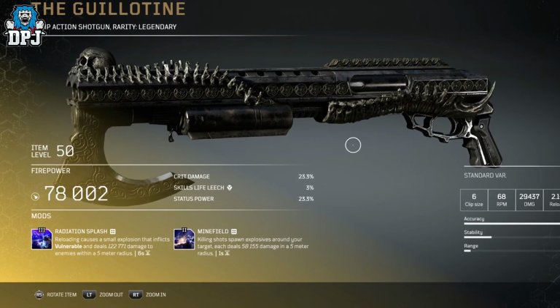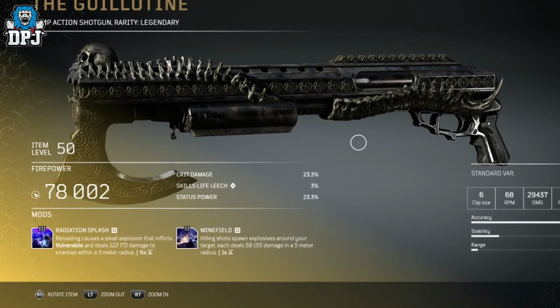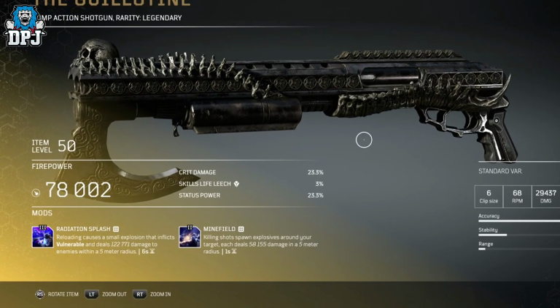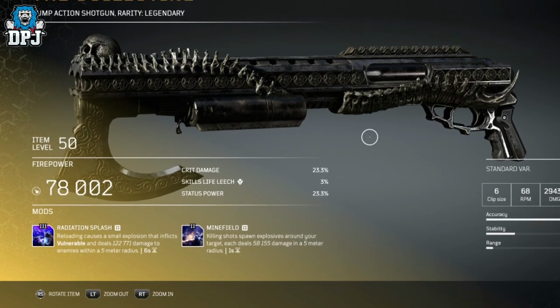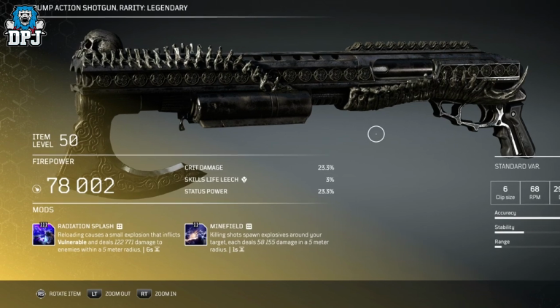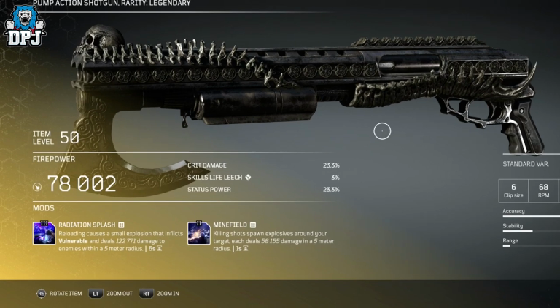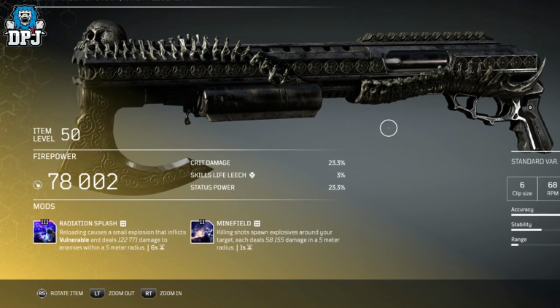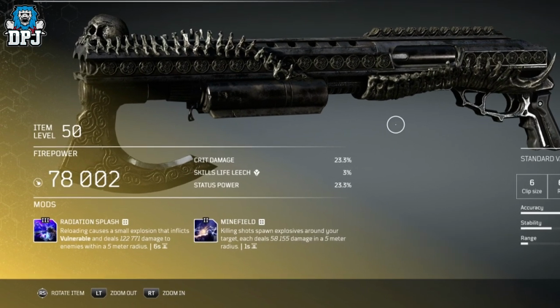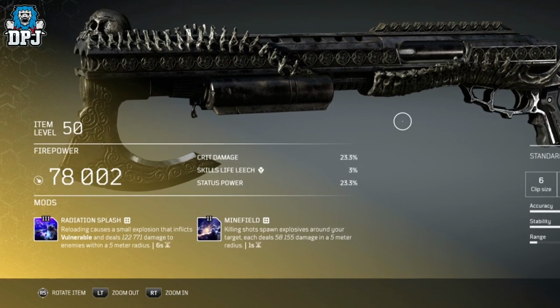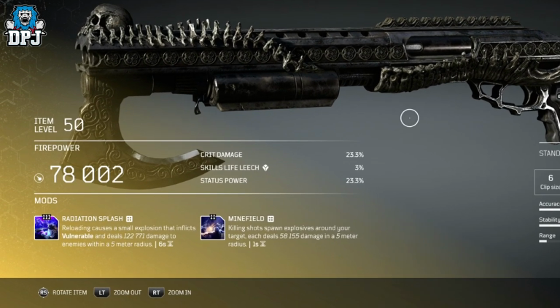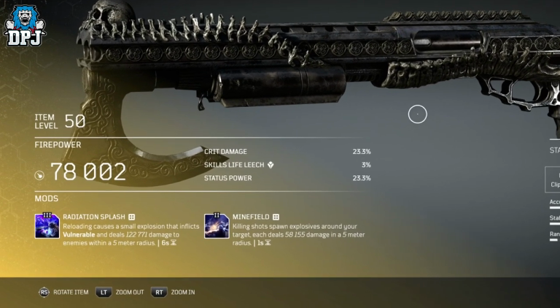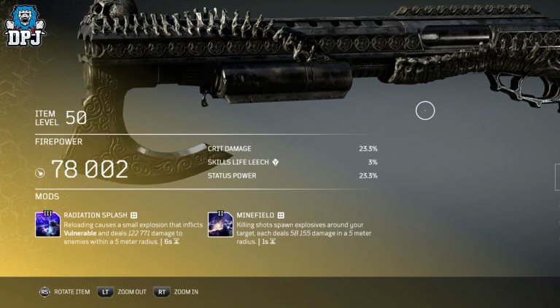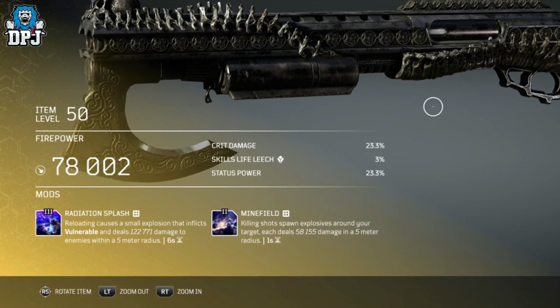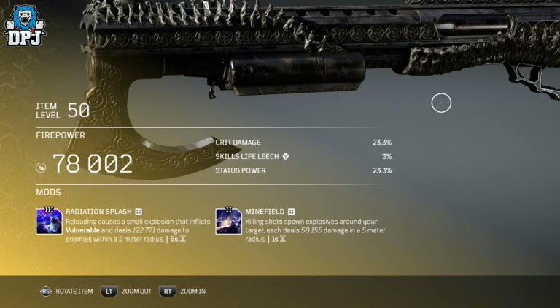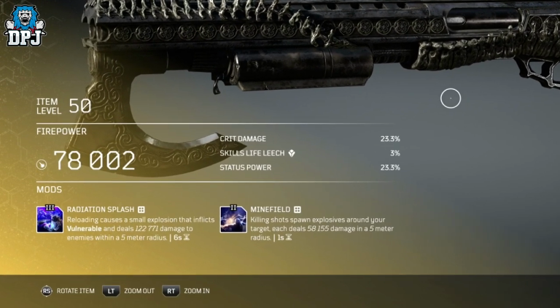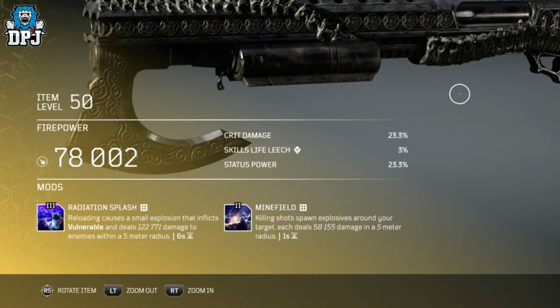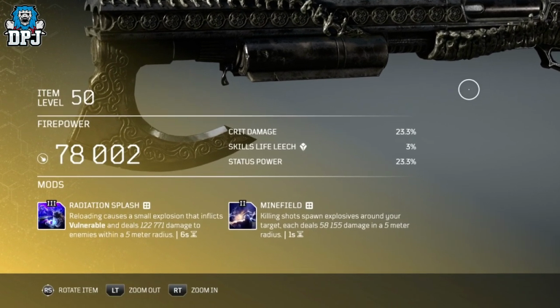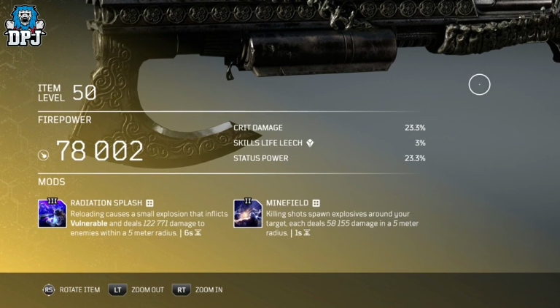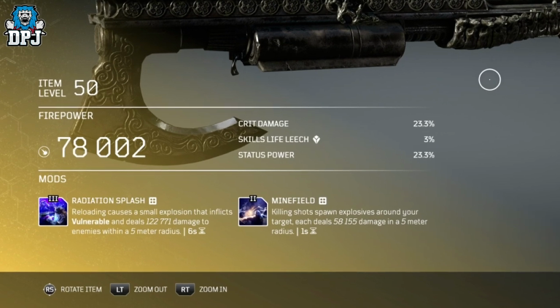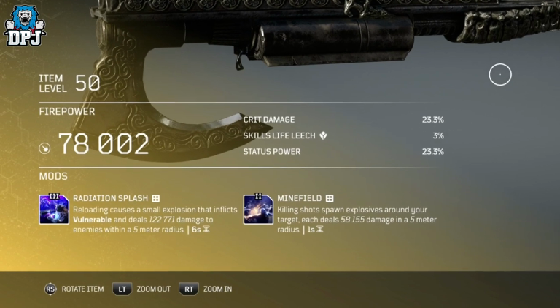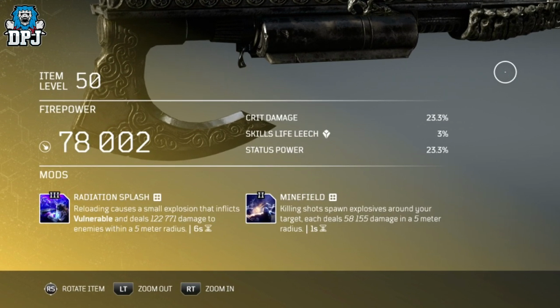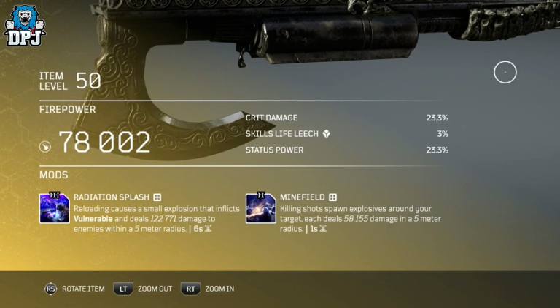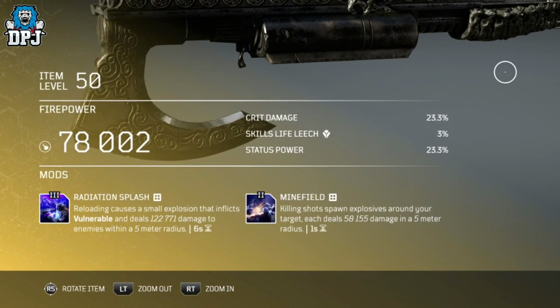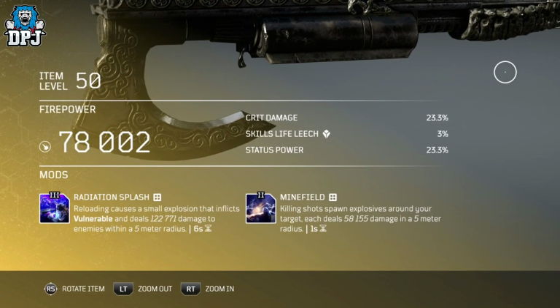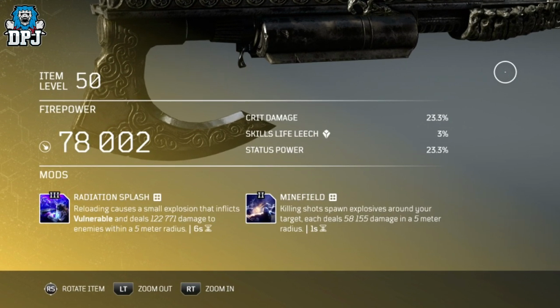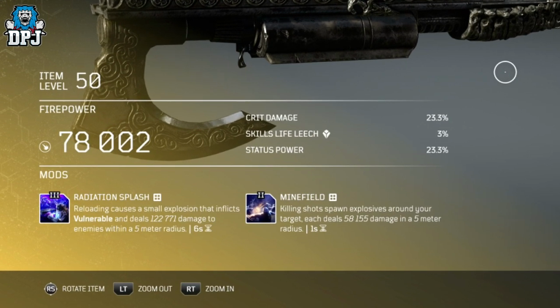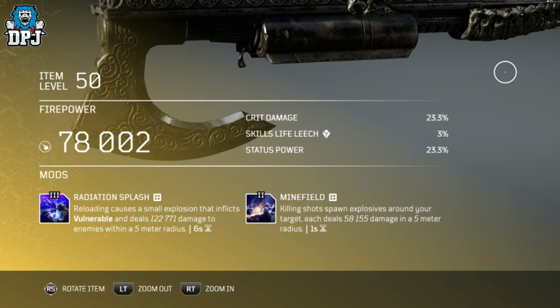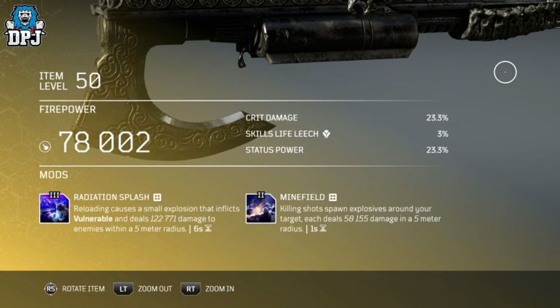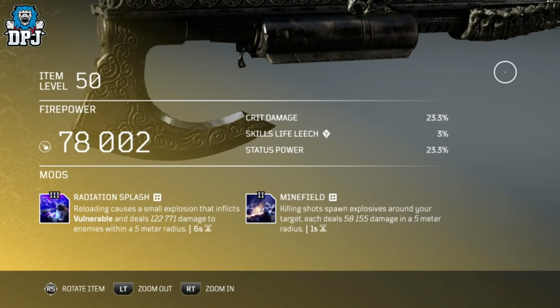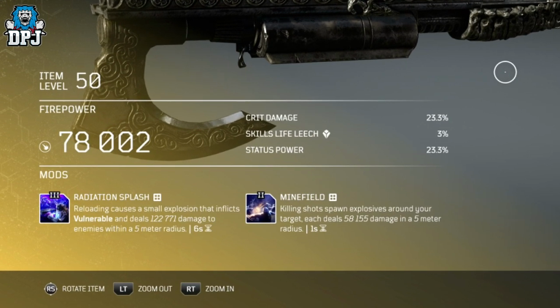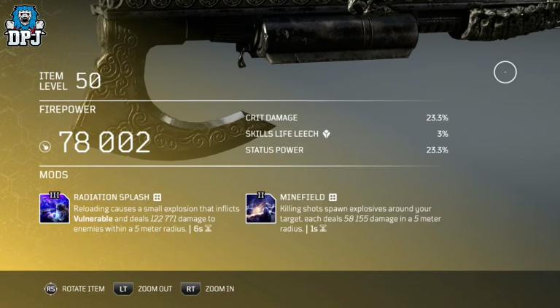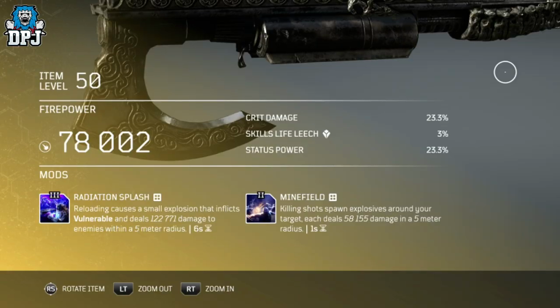Its tier 3 mod is called Radiation Splash. Reloading causes a small explosion that inflicts vulnerable and deals damage to enemies within a 5 meter radius, with a 6 second cooldown.